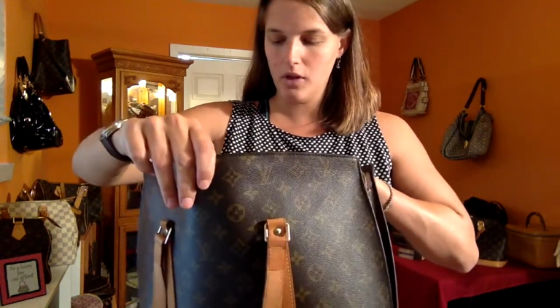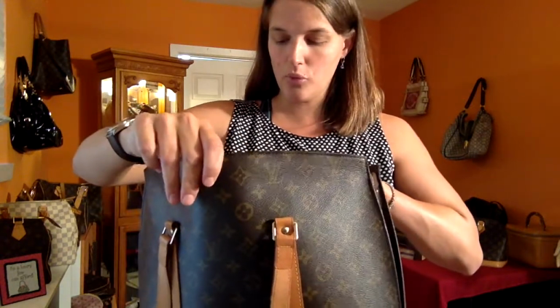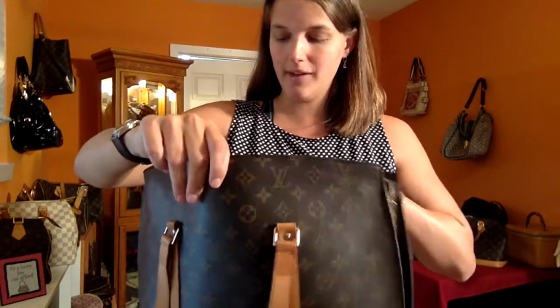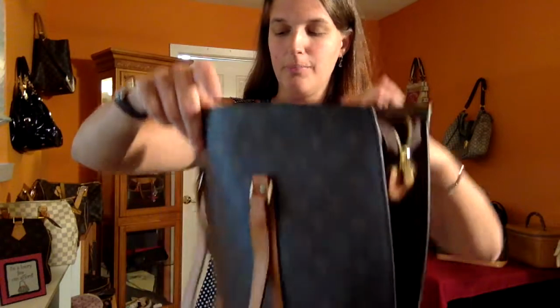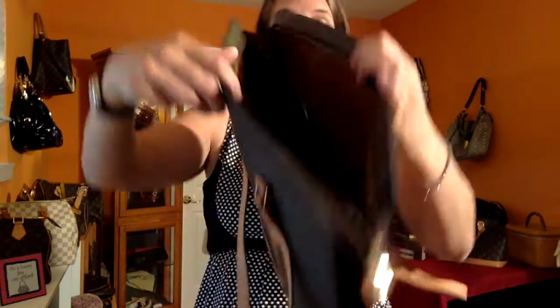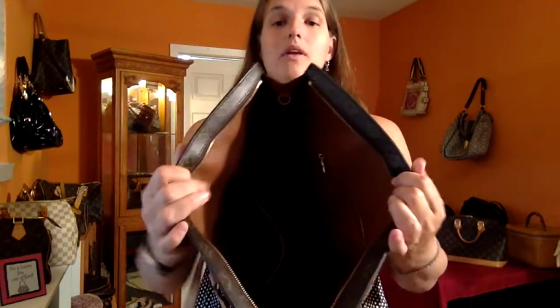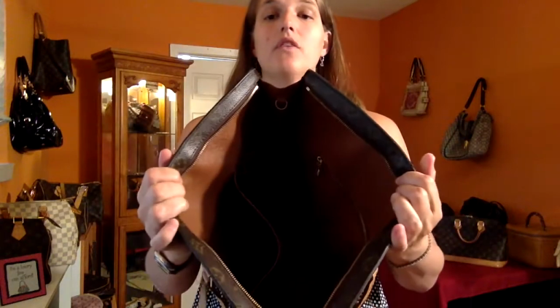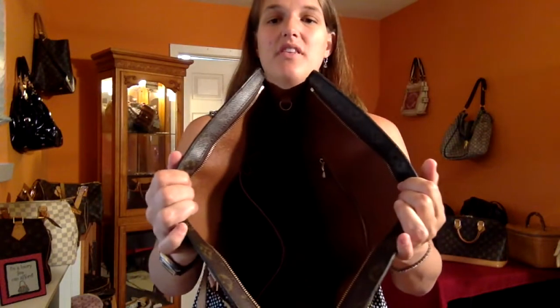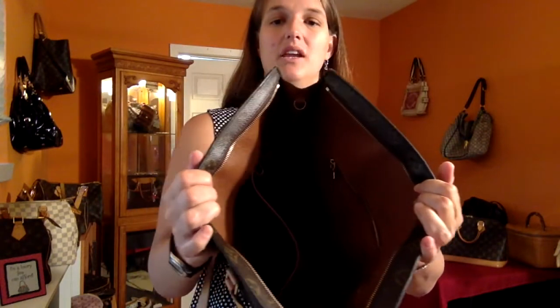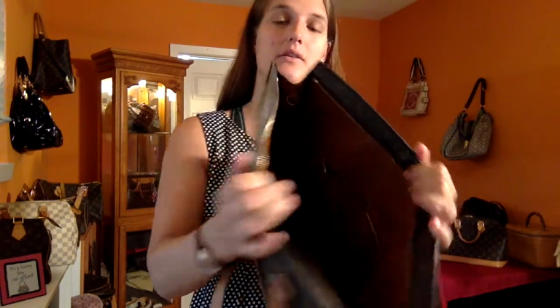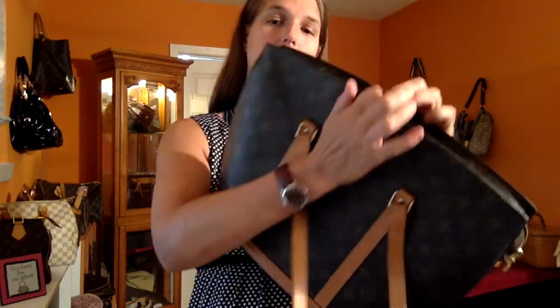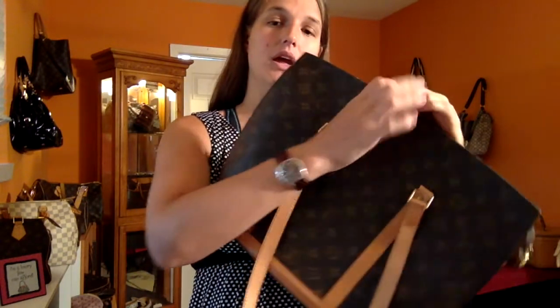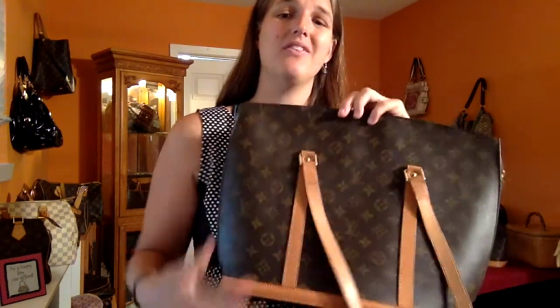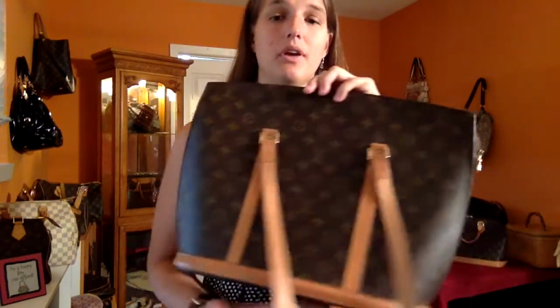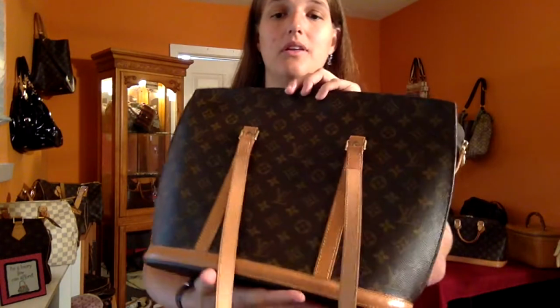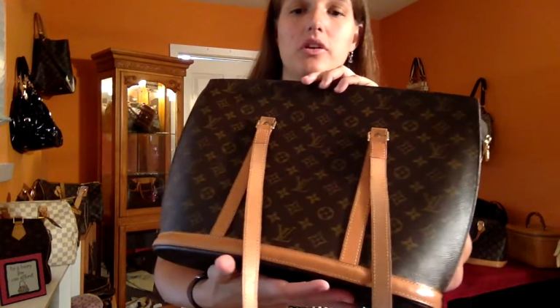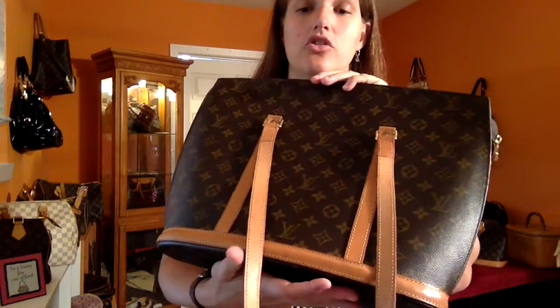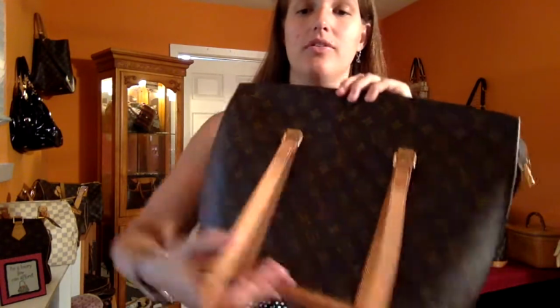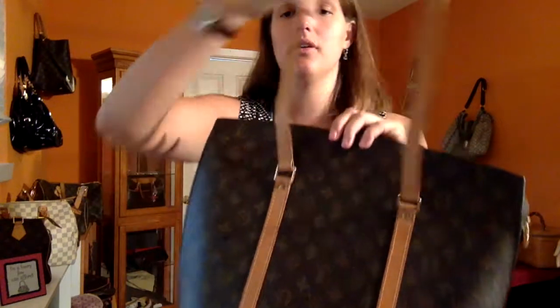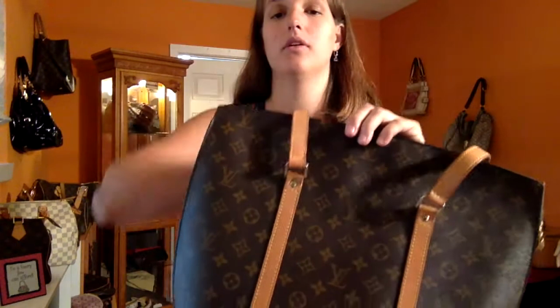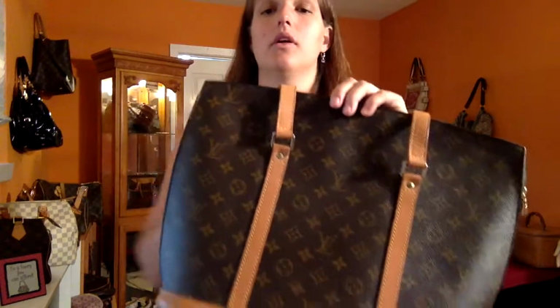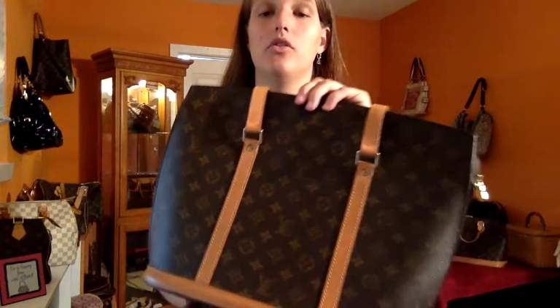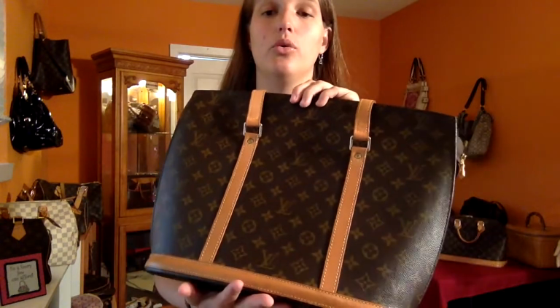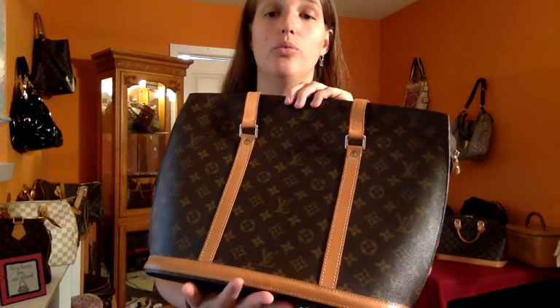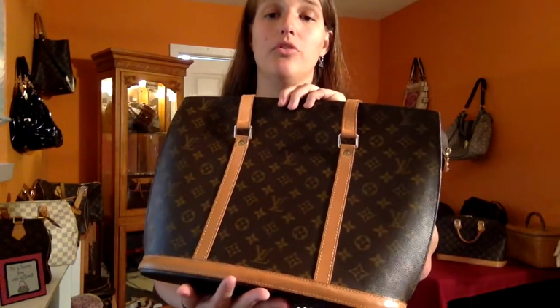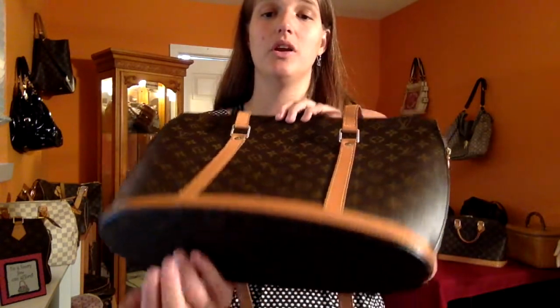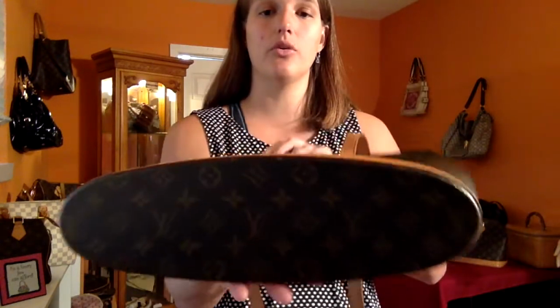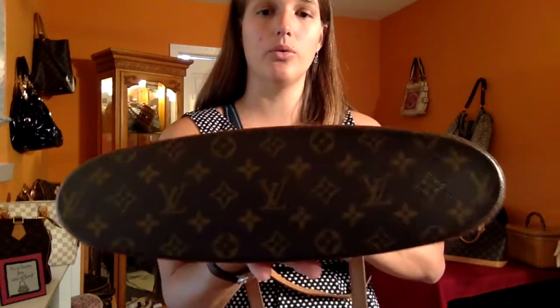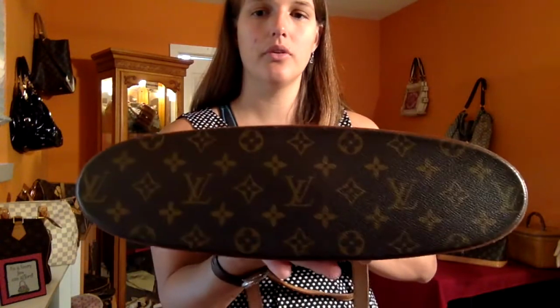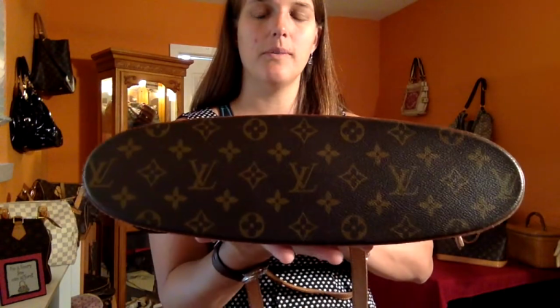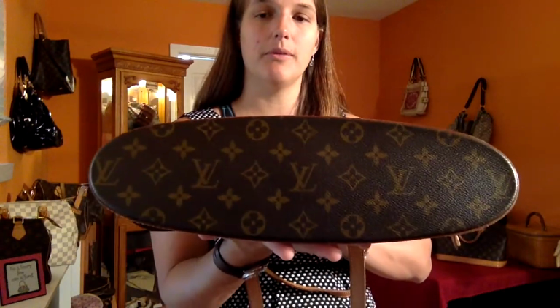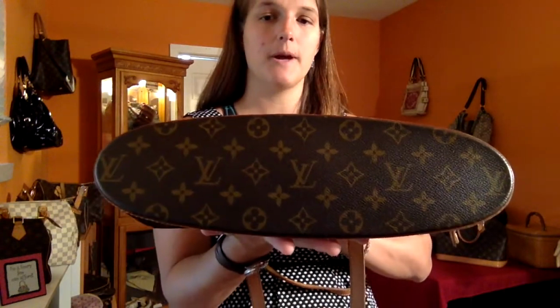We have this bag currently for $699, and it's in pretty good condition, as you can see. There are no rips, tears, or holes. There's the bottom of the bag.